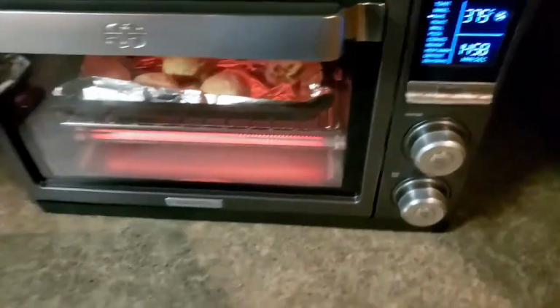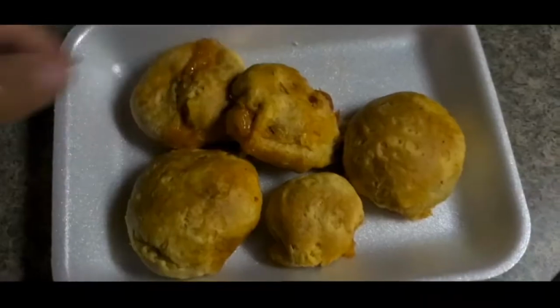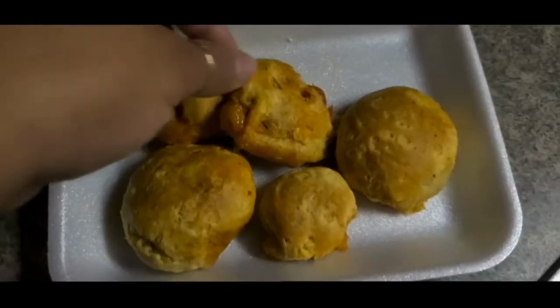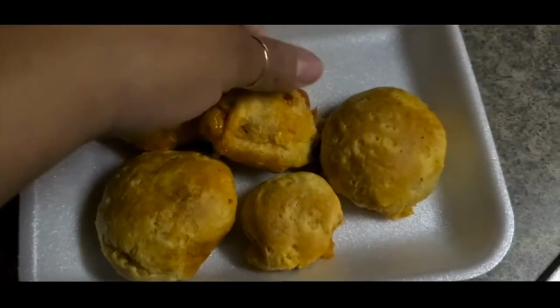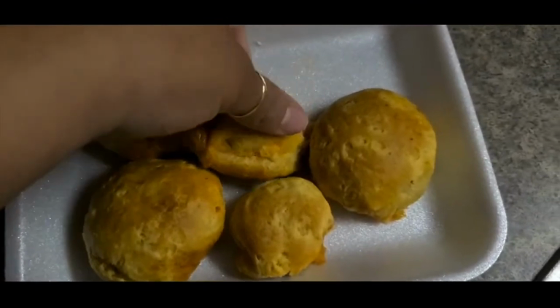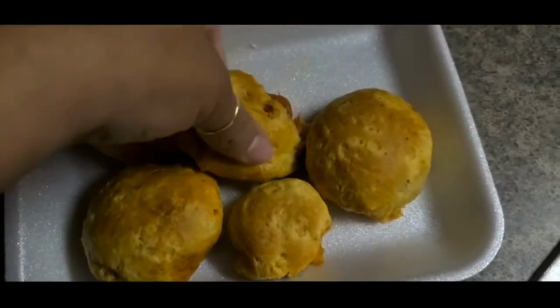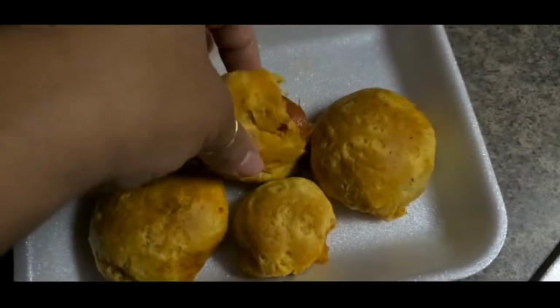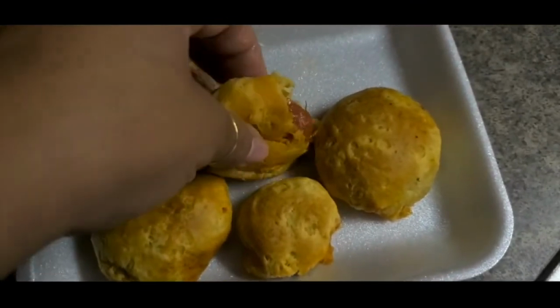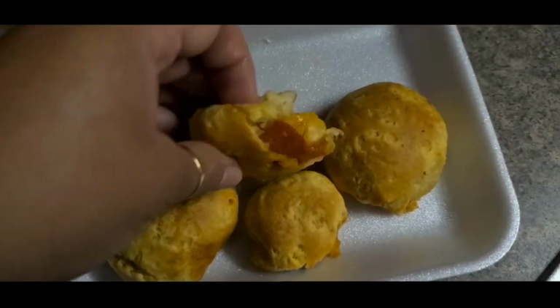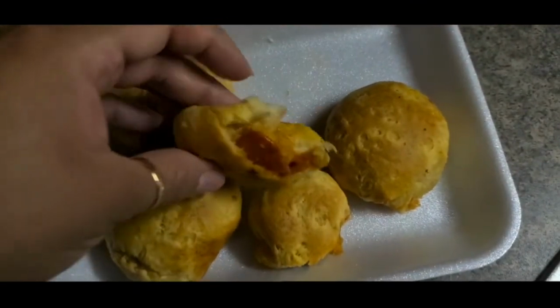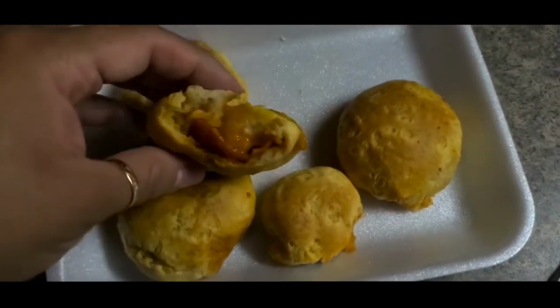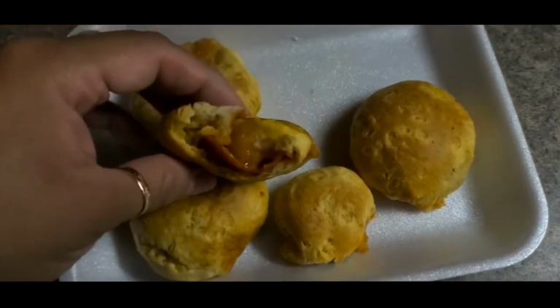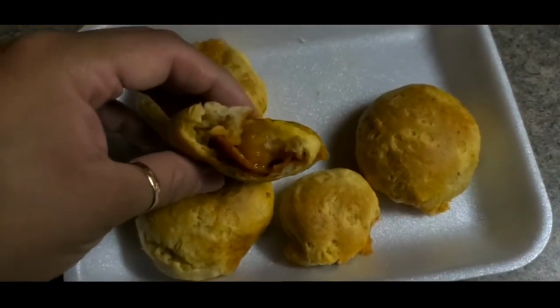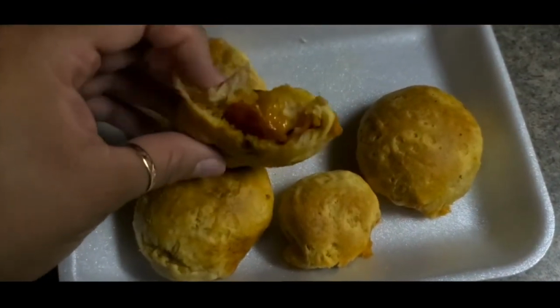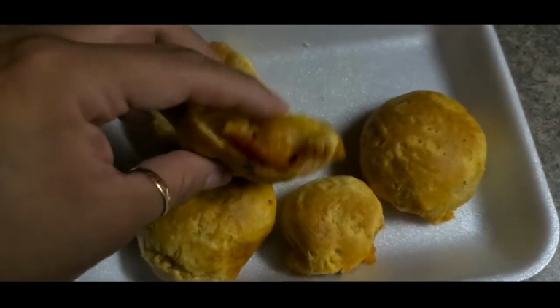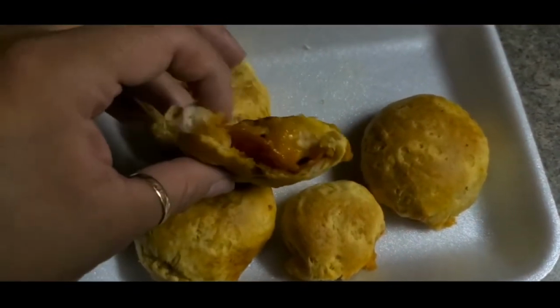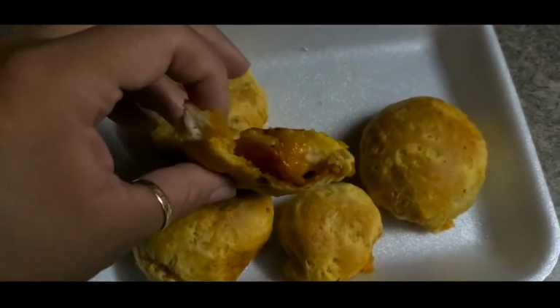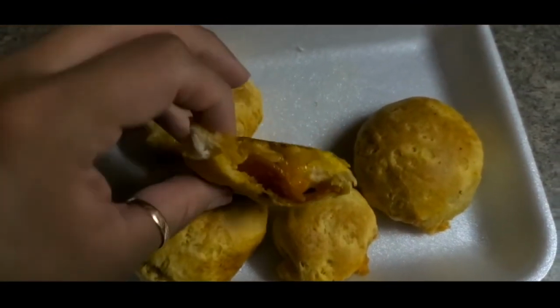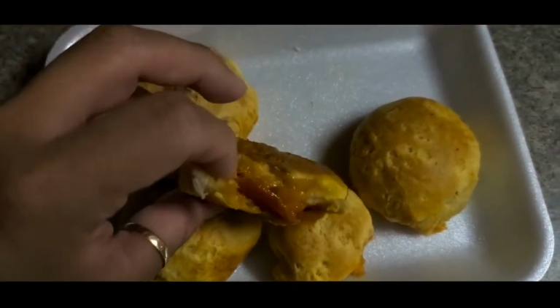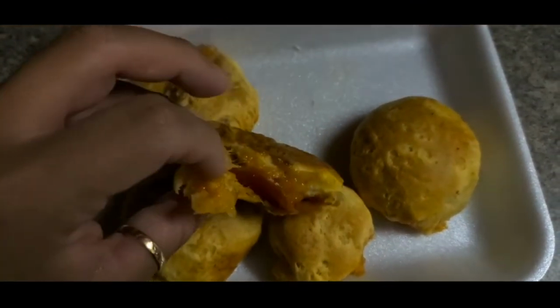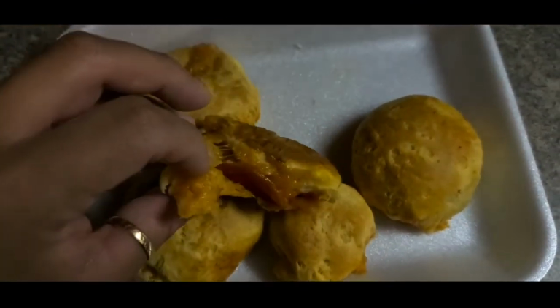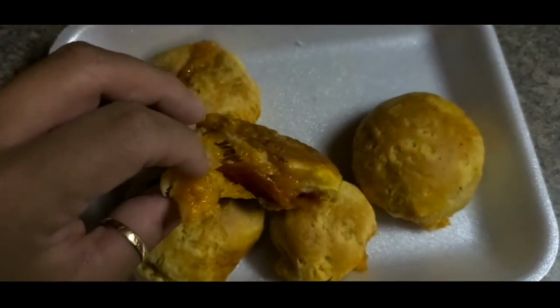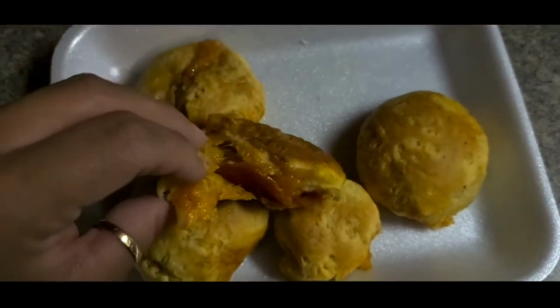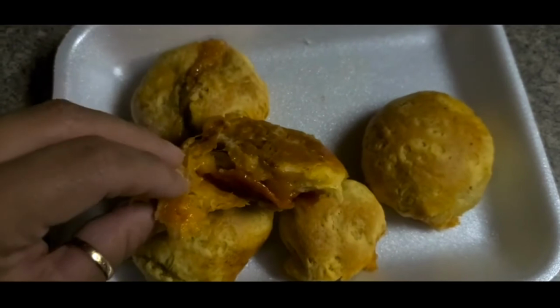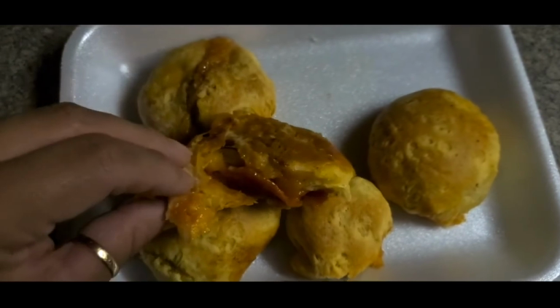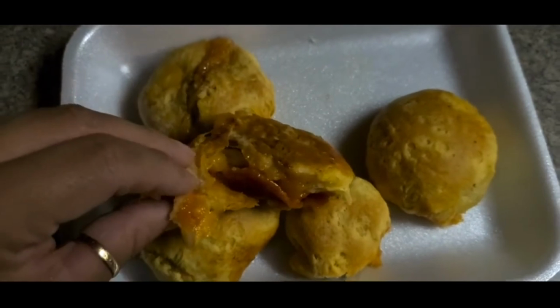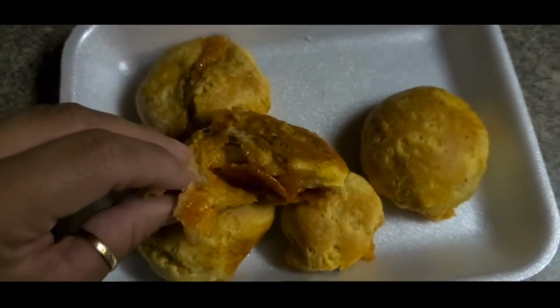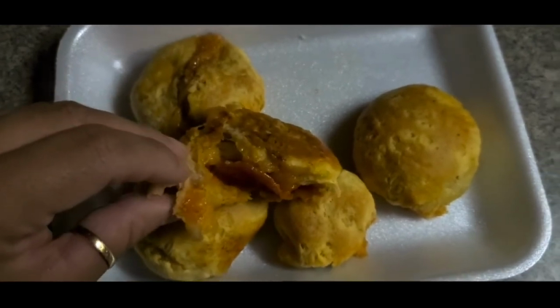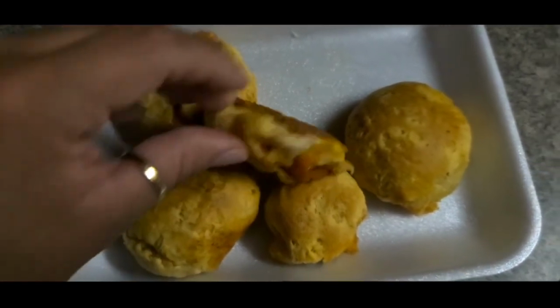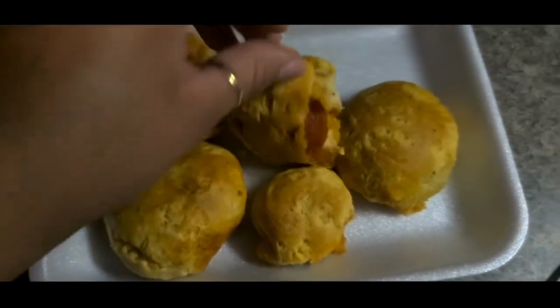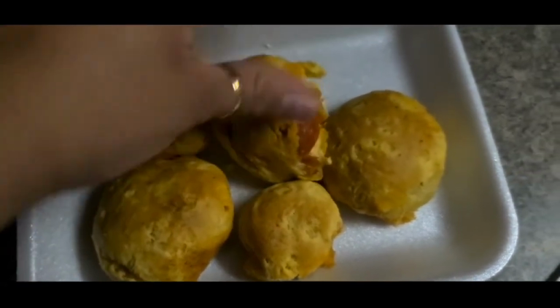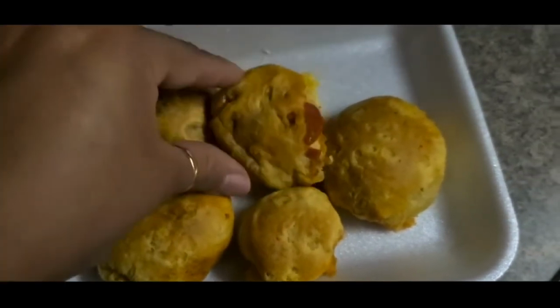Here they are all ready out of the oven. As you can see, this one broke a little on me, but they're very delicious. It's delicious!